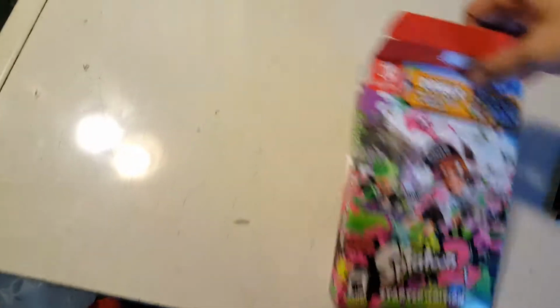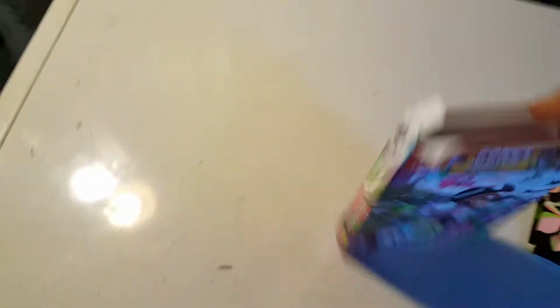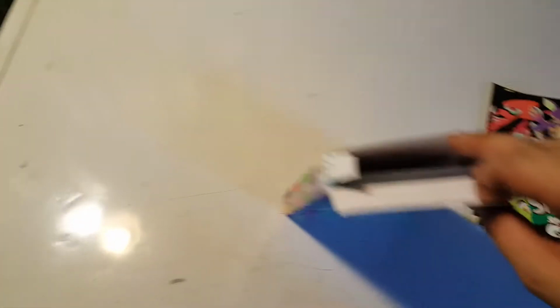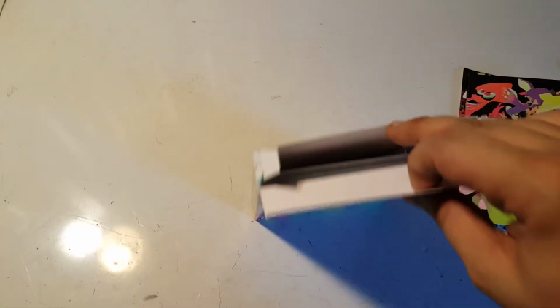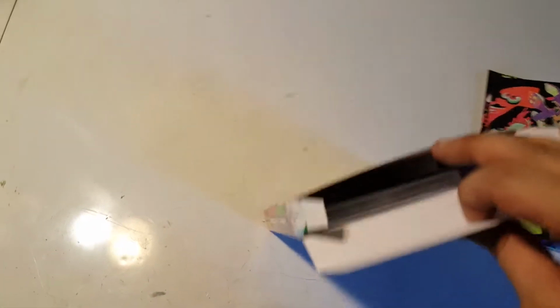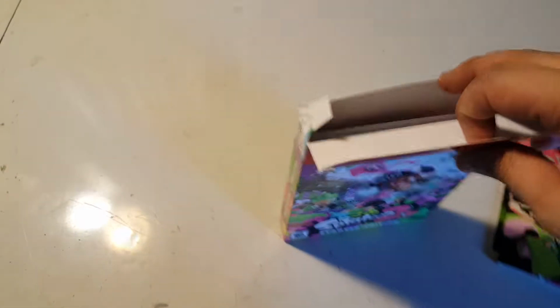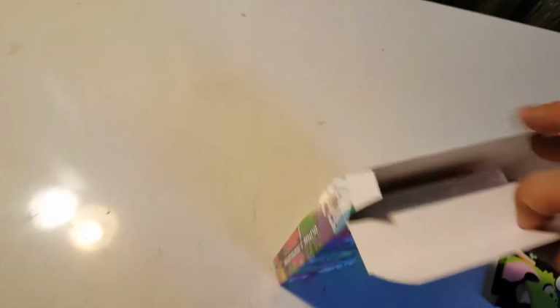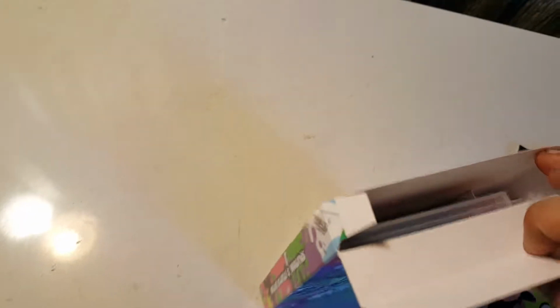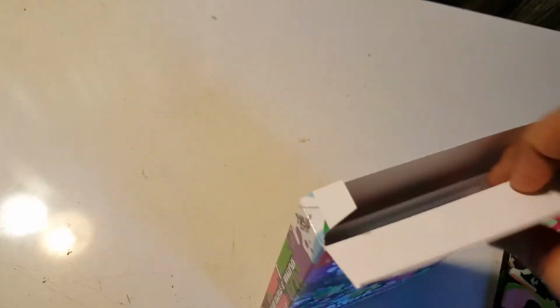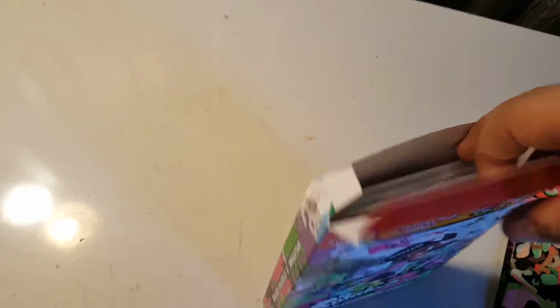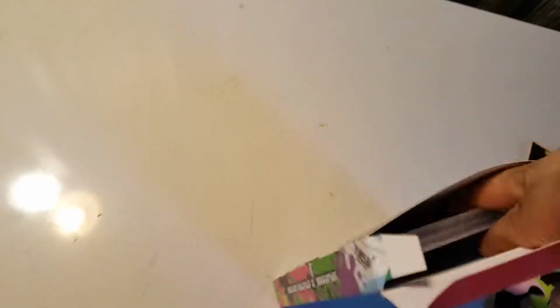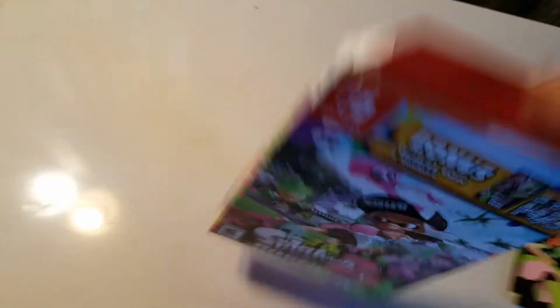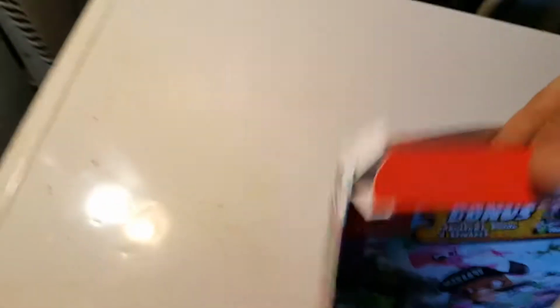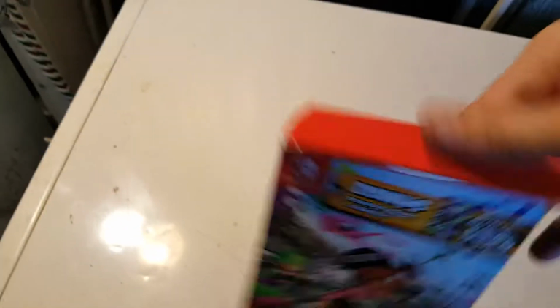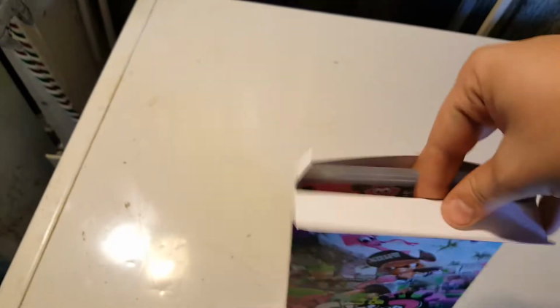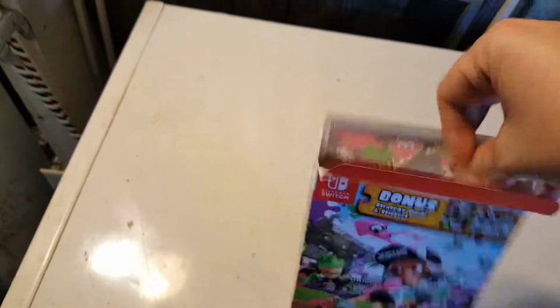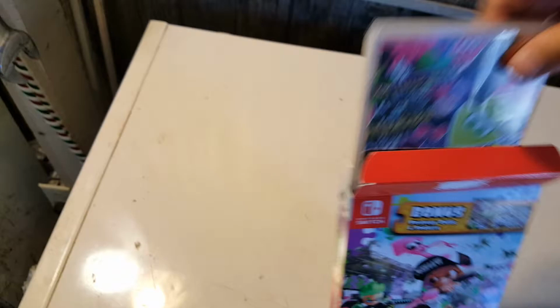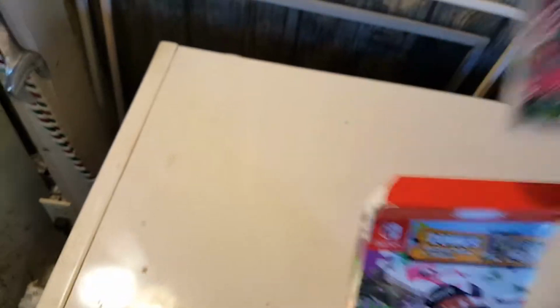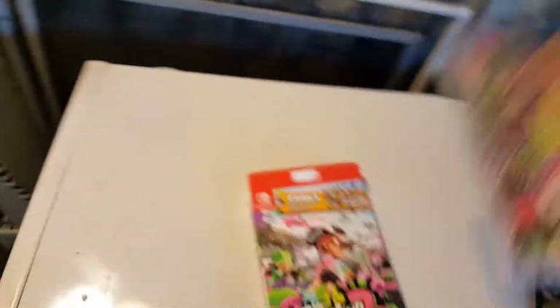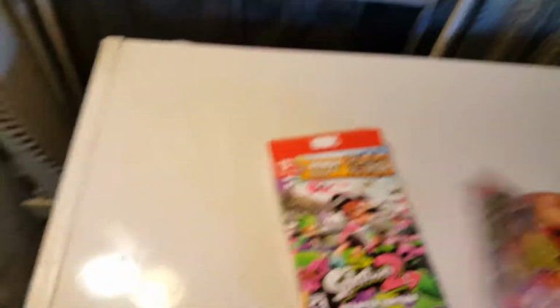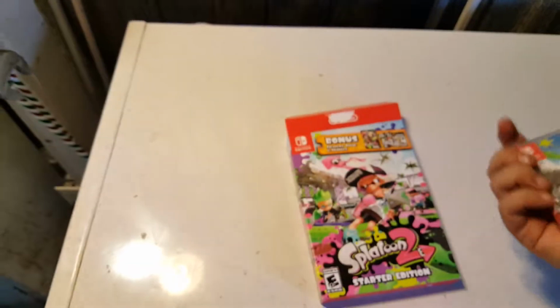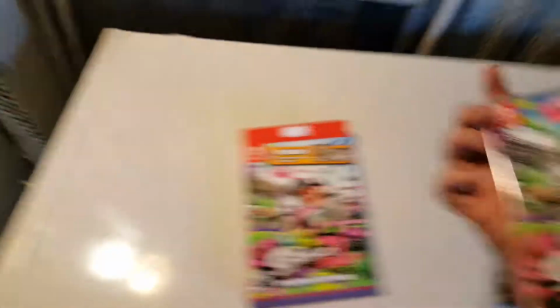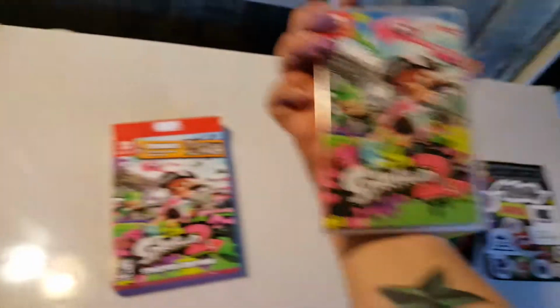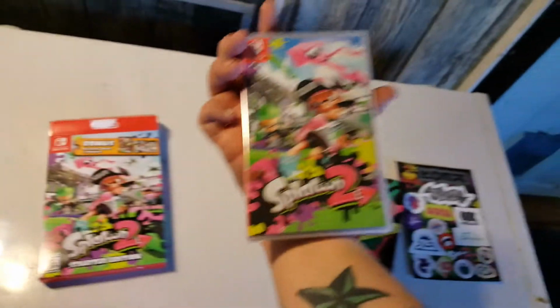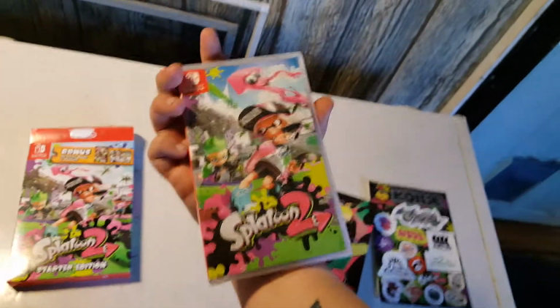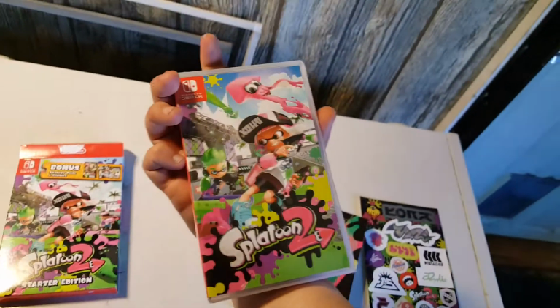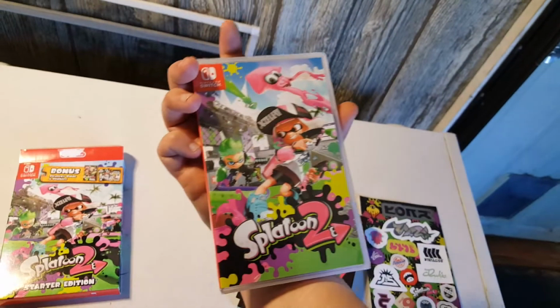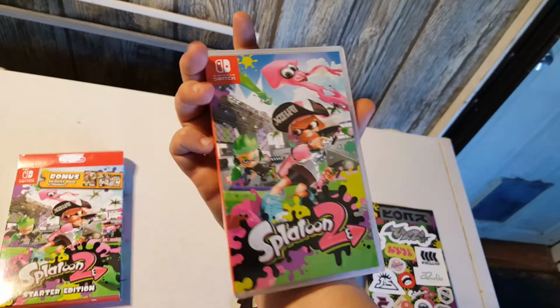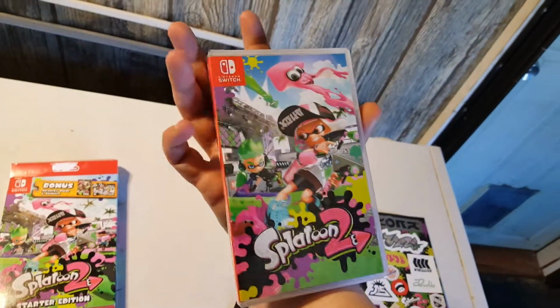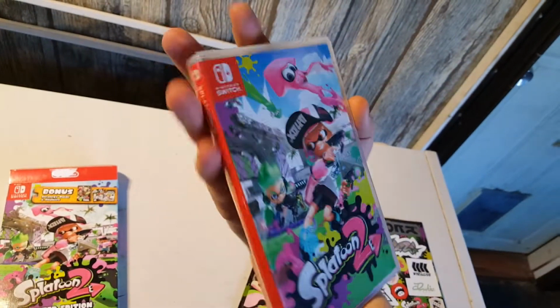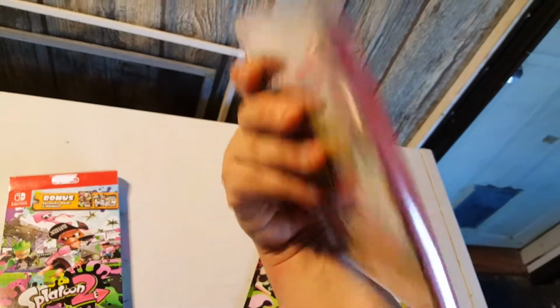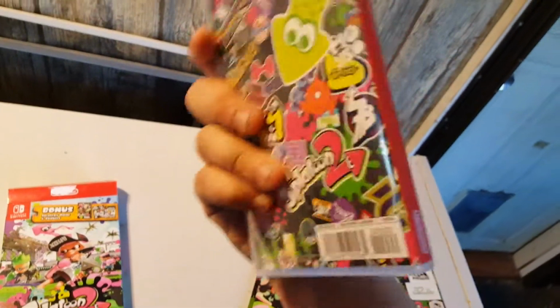And what else we got in here? Of course, the game itself — Splatoon 2 for the Nintendo Switch.